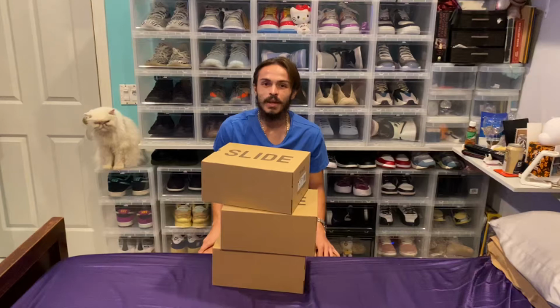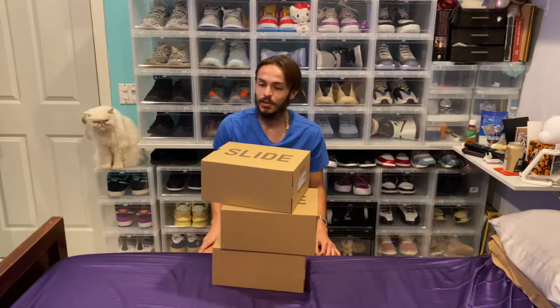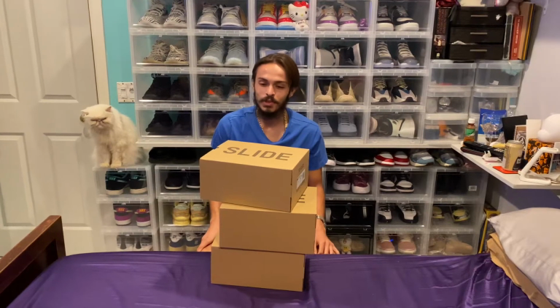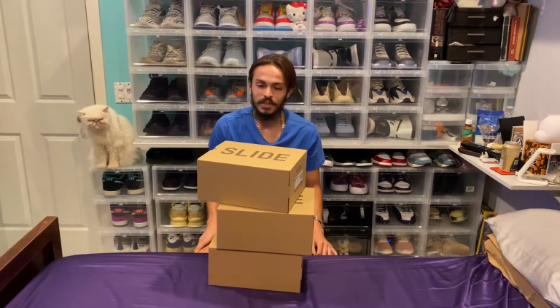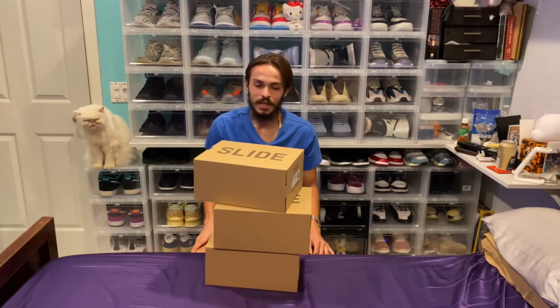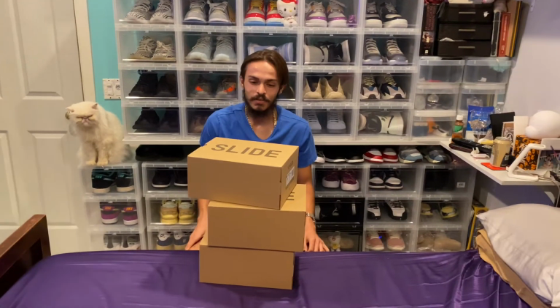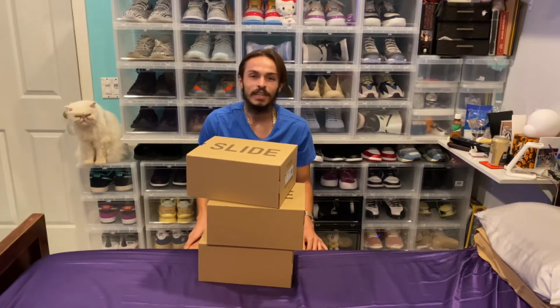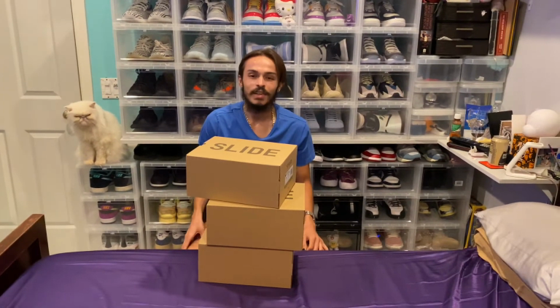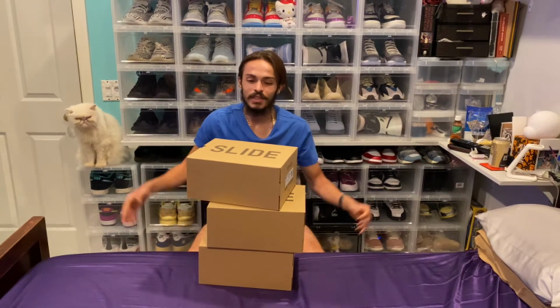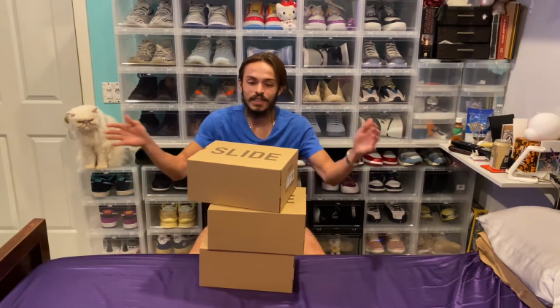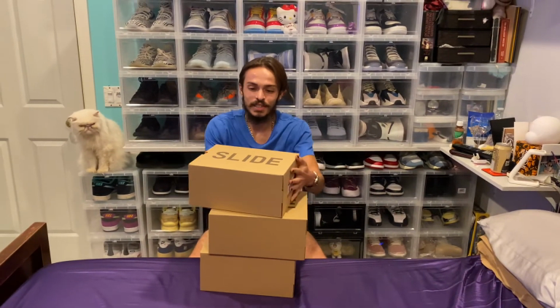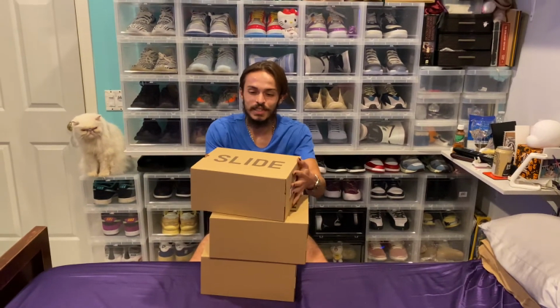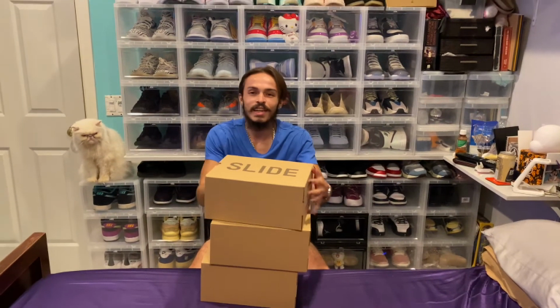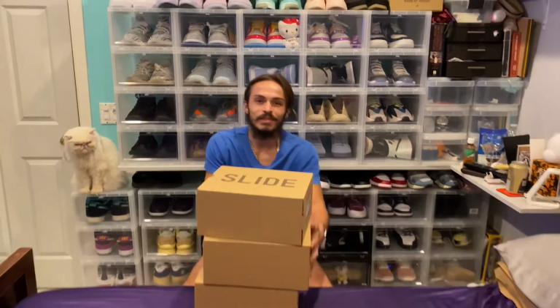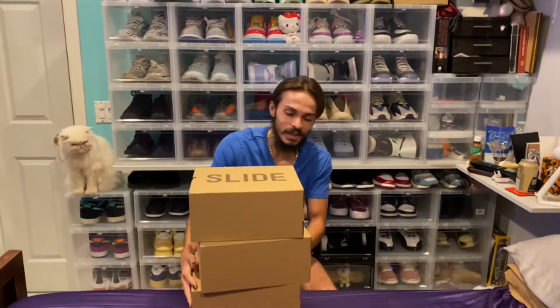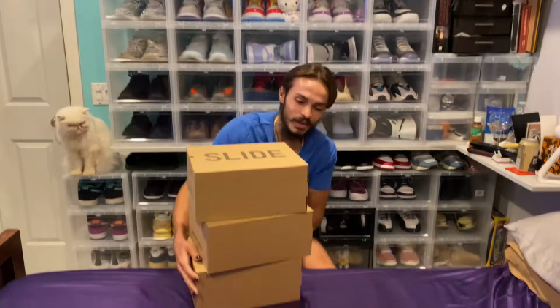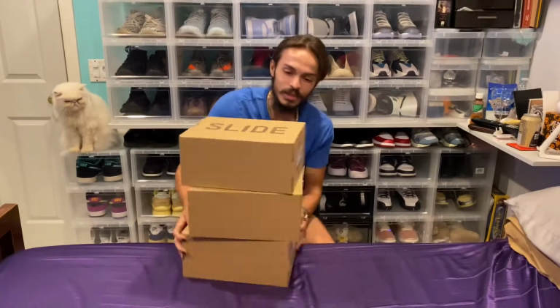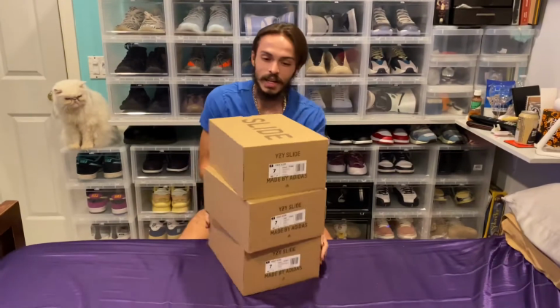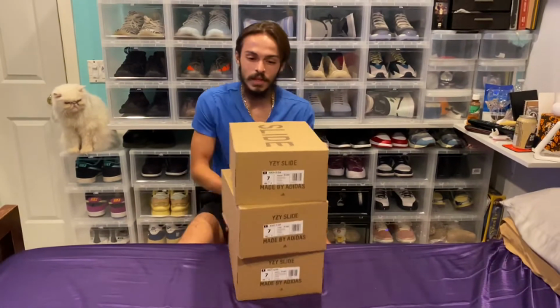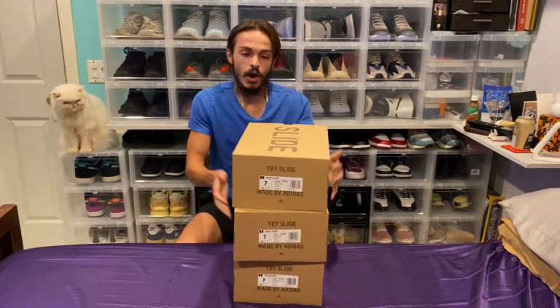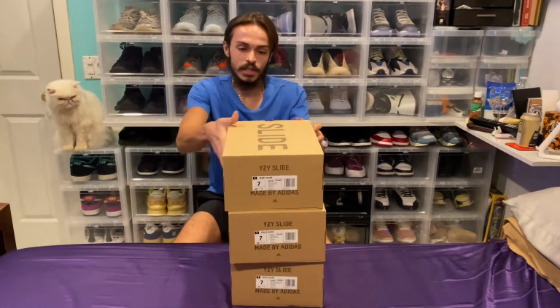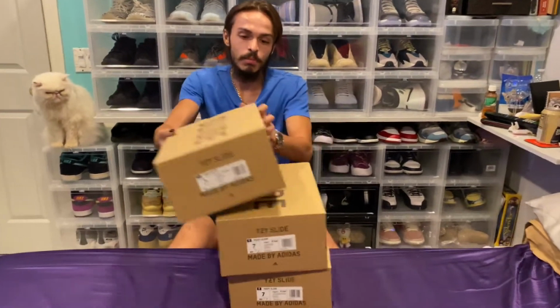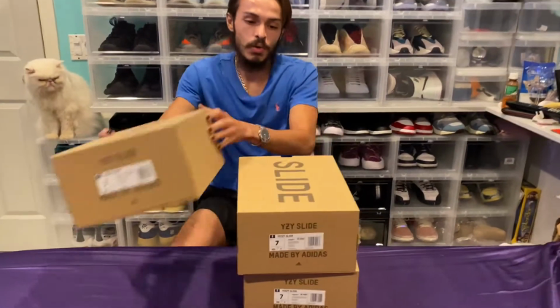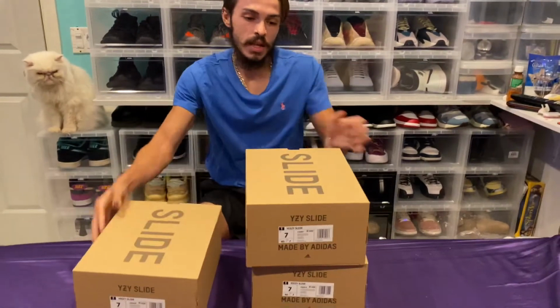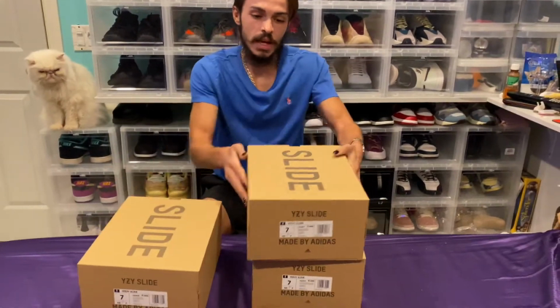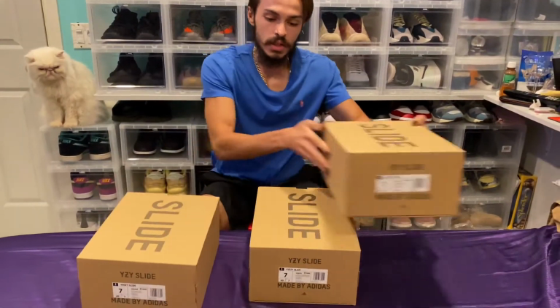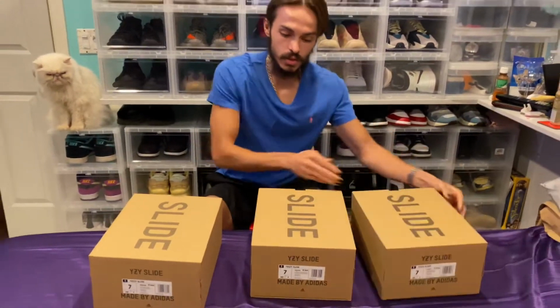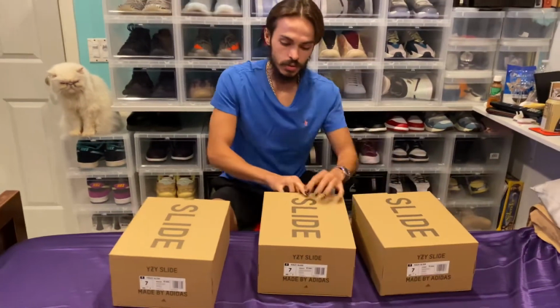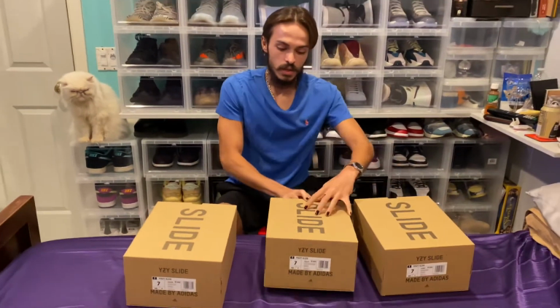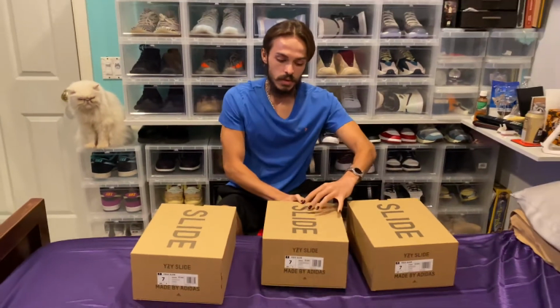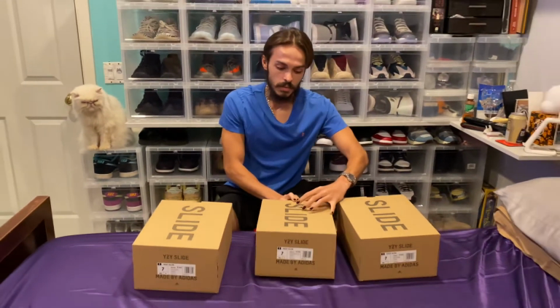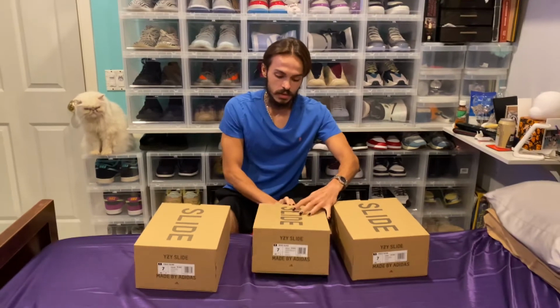Hello, I'm Joey, and today I've died and gone to Kanye's Yeezy slide heaven. Today I have the onyx, the bone, and the calcite glows that we're going to be unboxing.